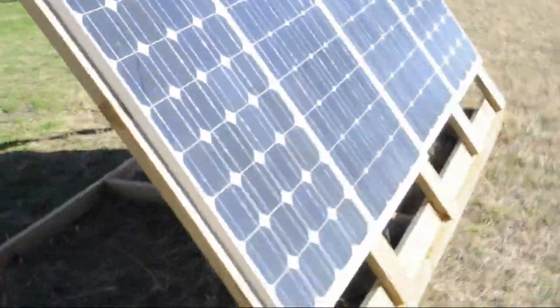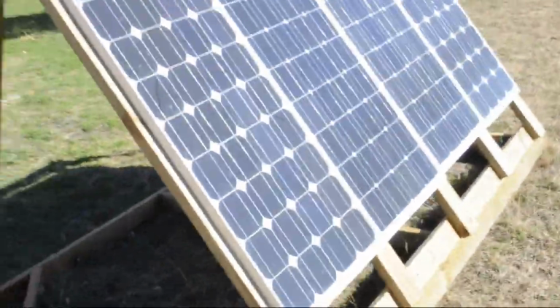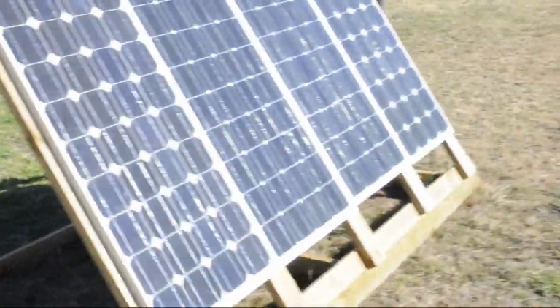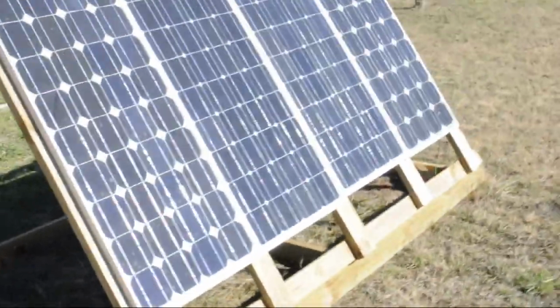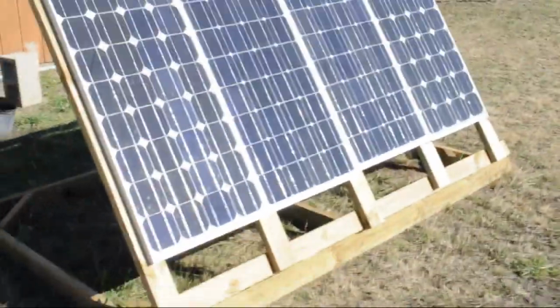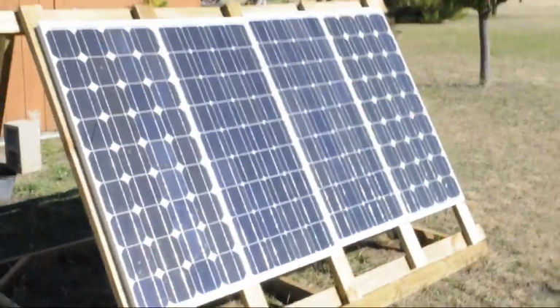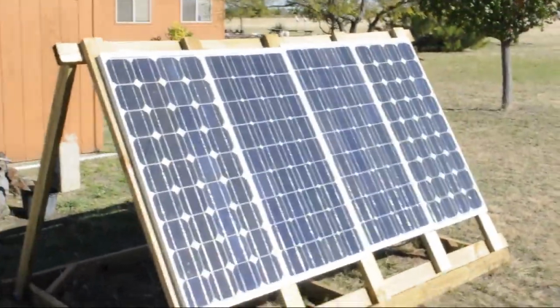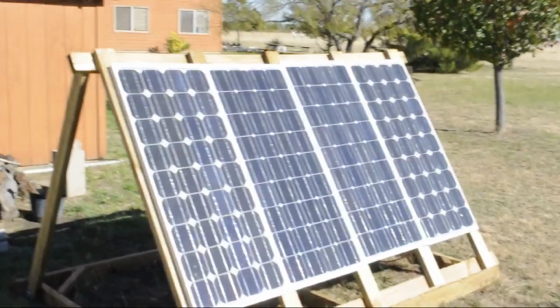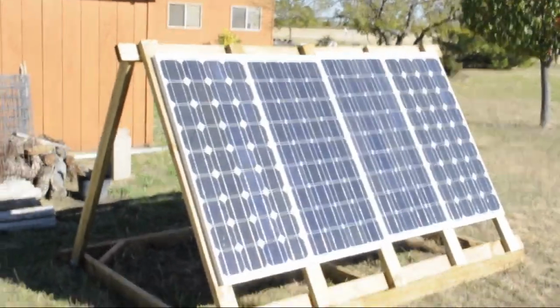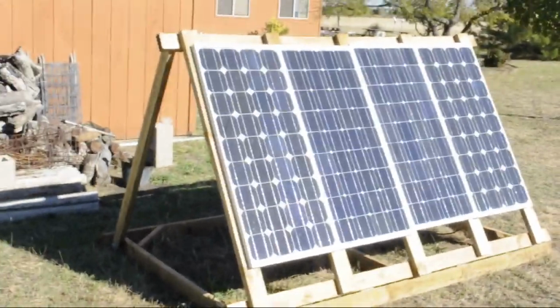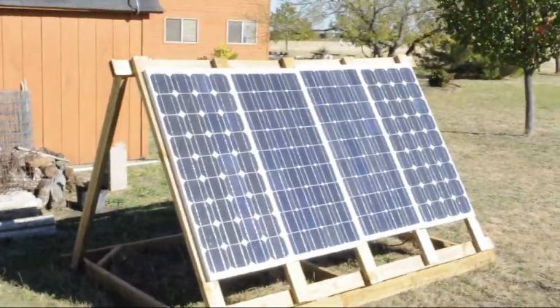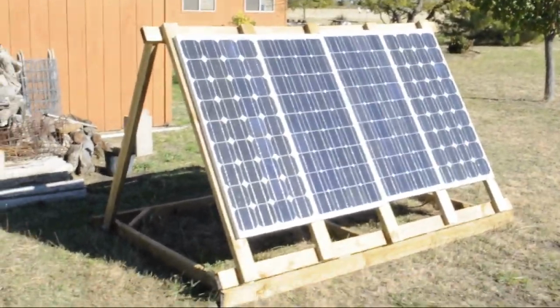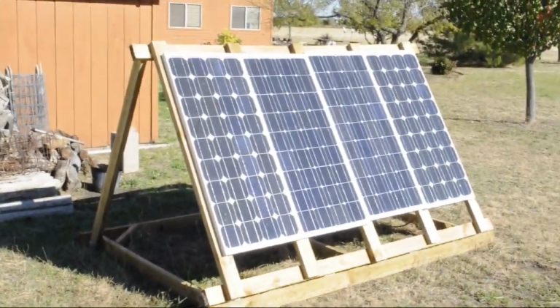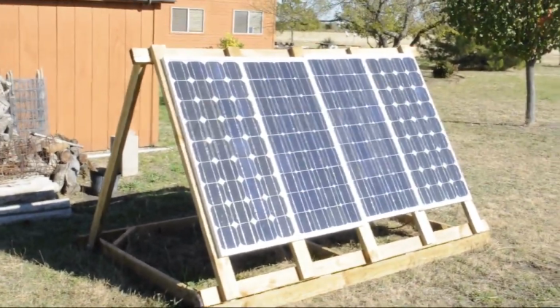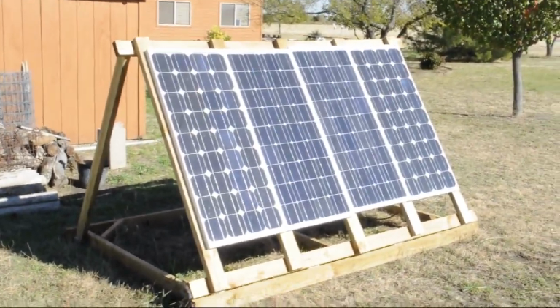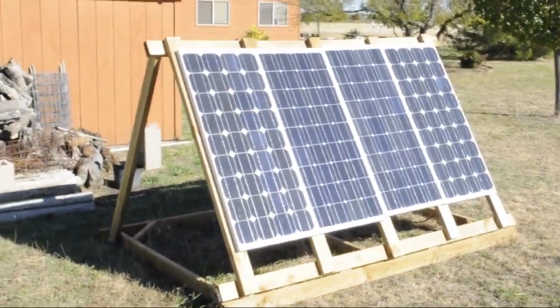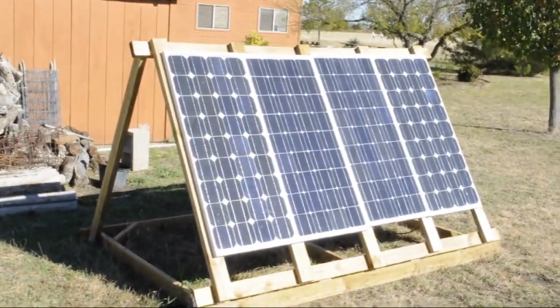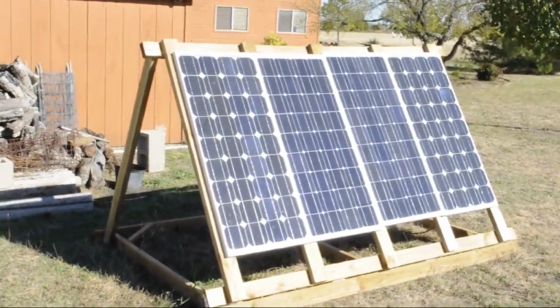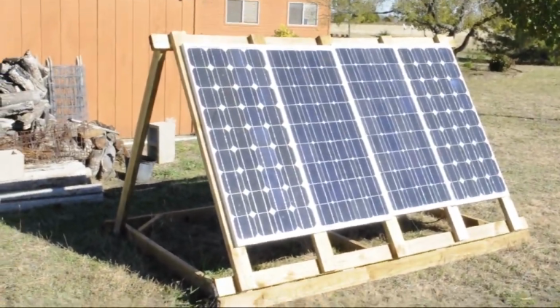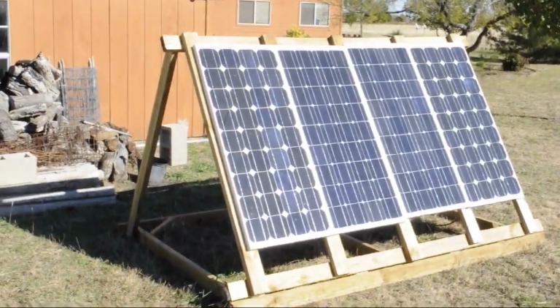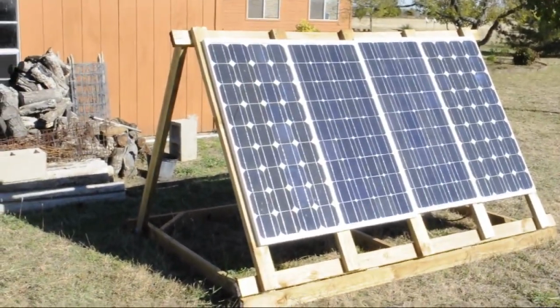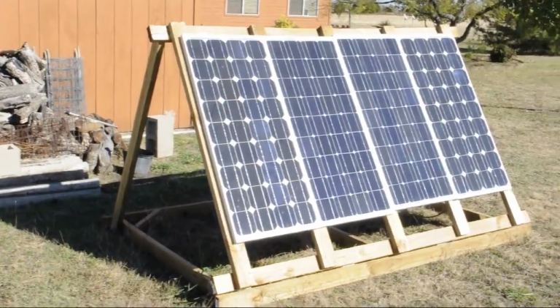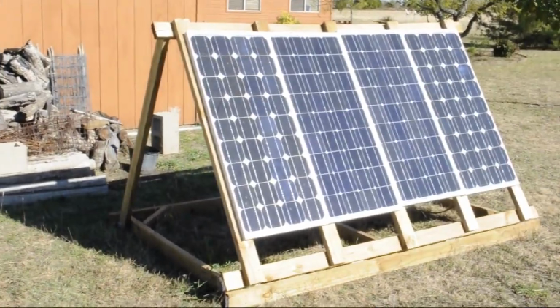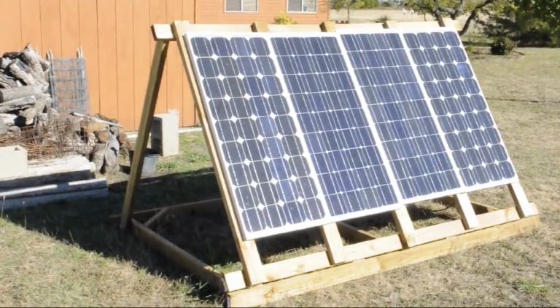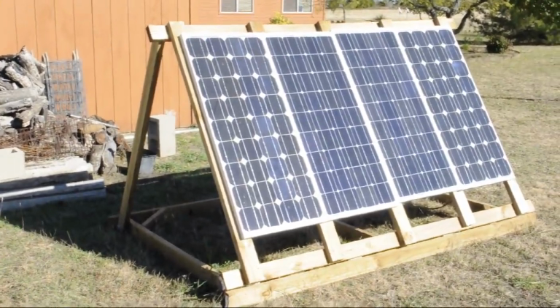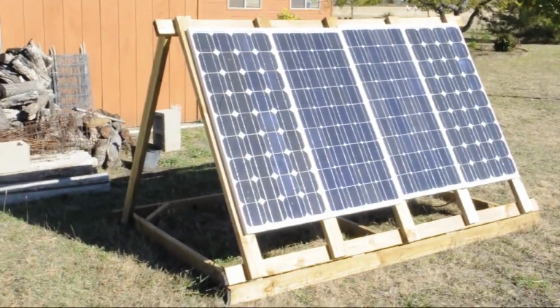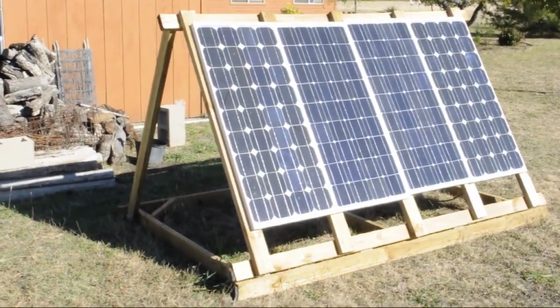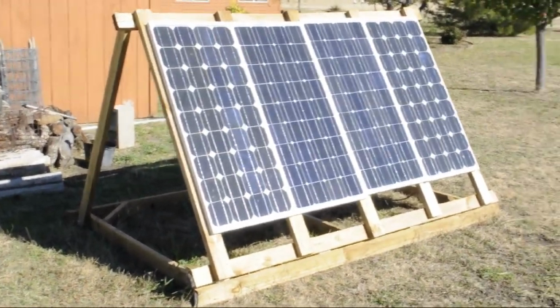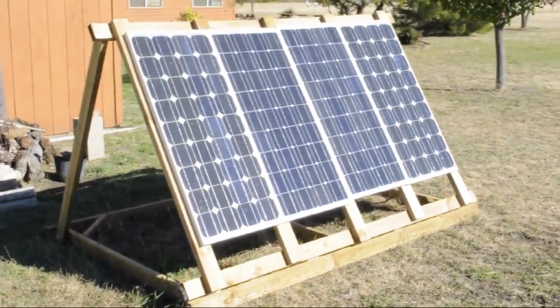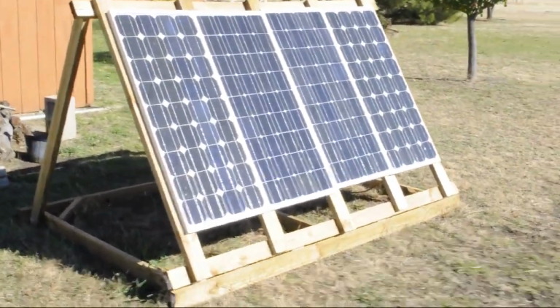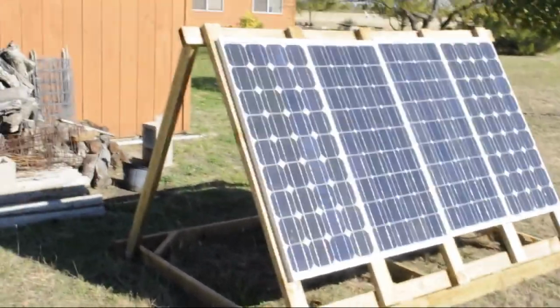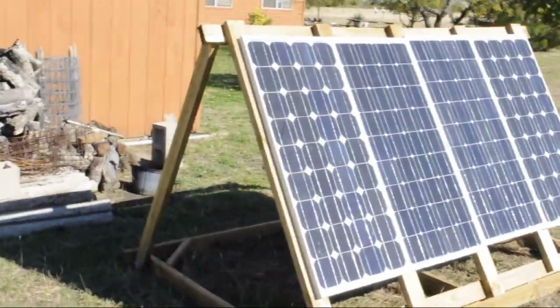Right now, all together this and the other array — if I remember correctly — we're producing about 430 watts. This is during the wintertime on a nice sunny day.